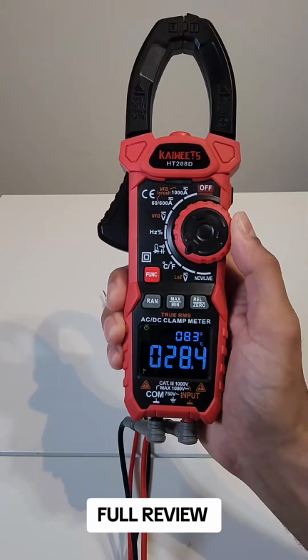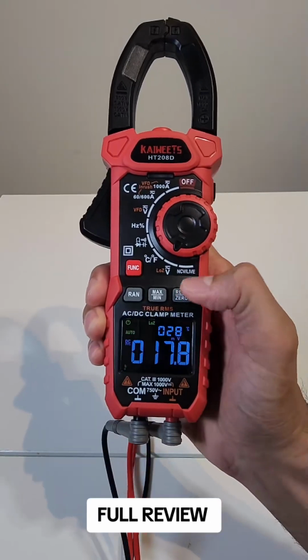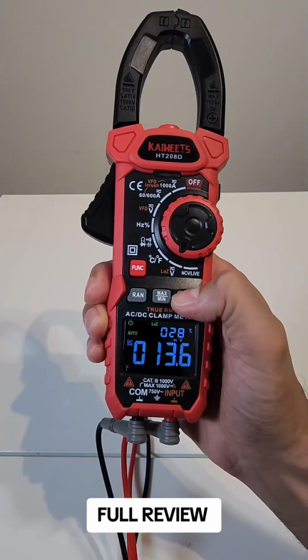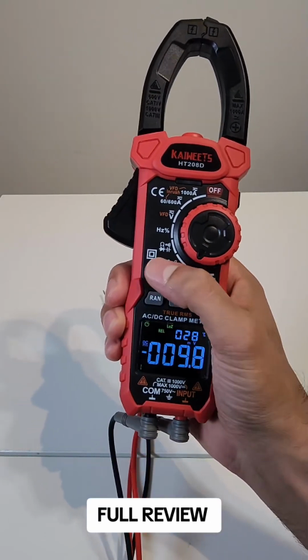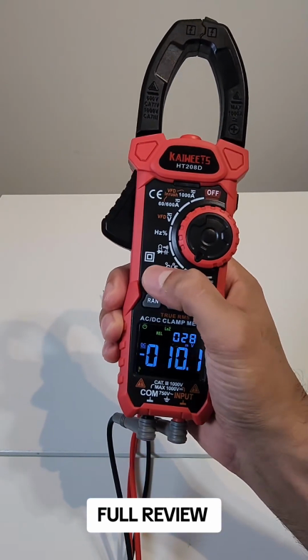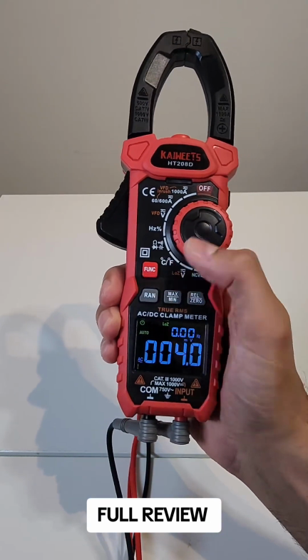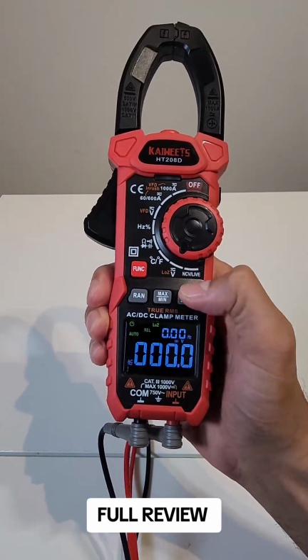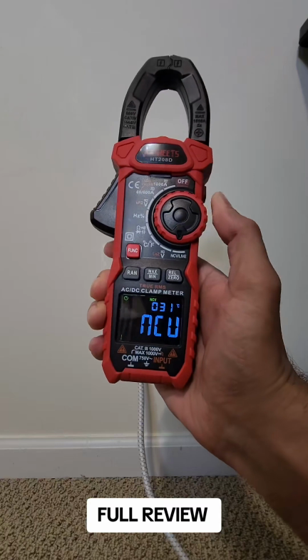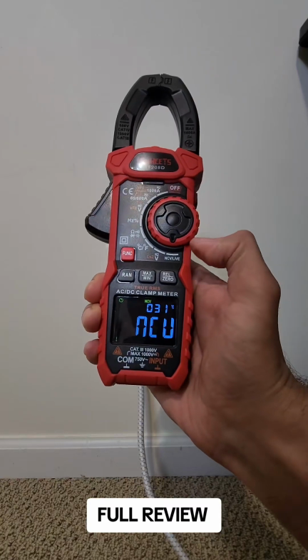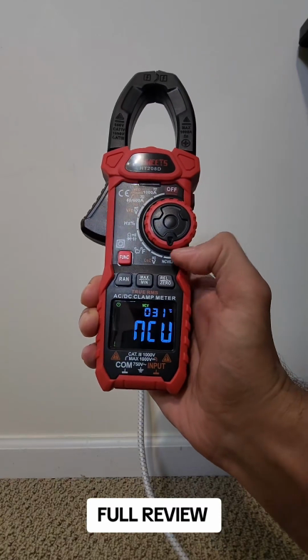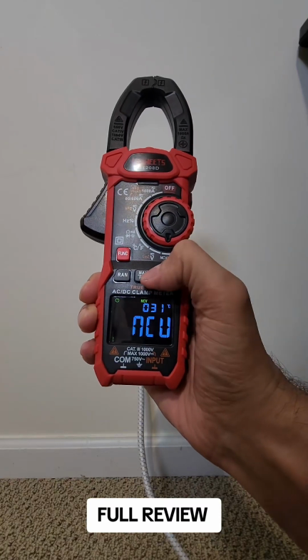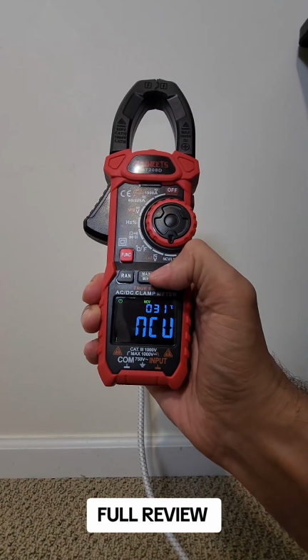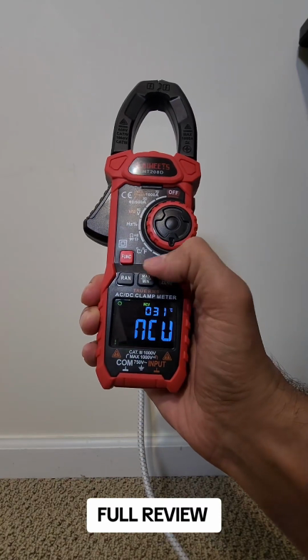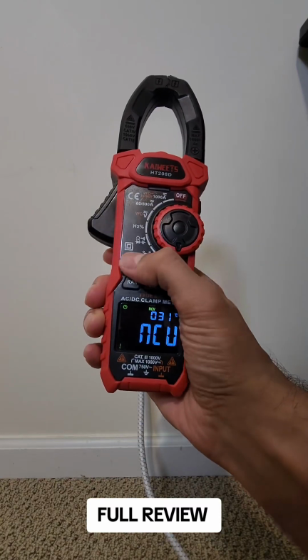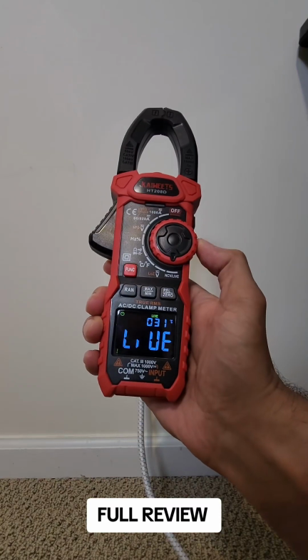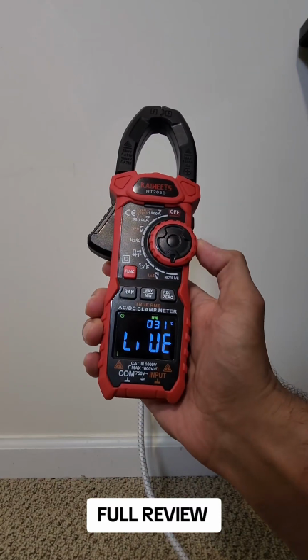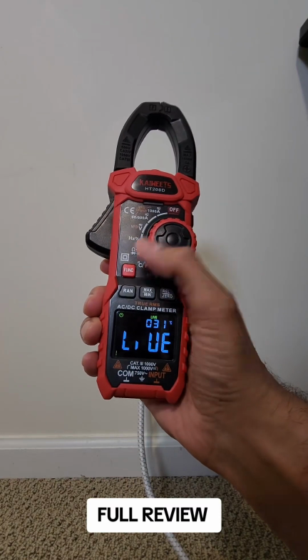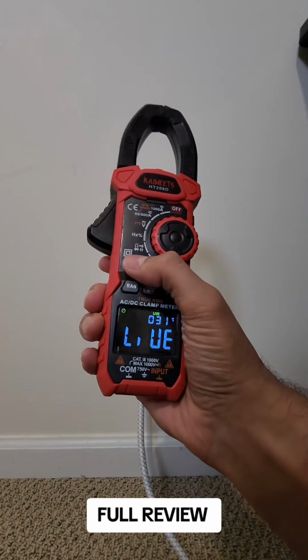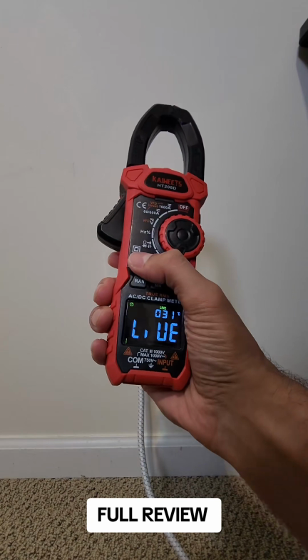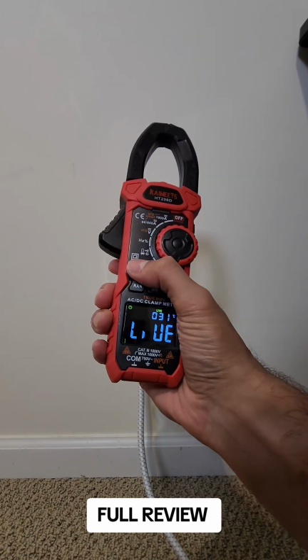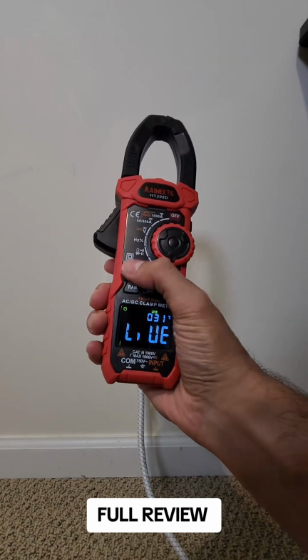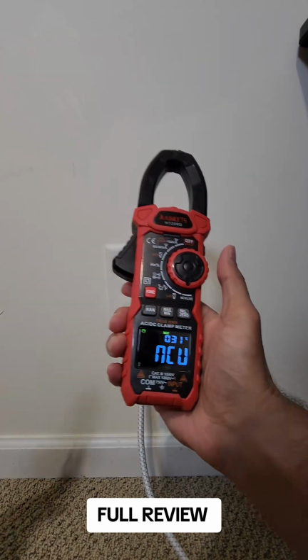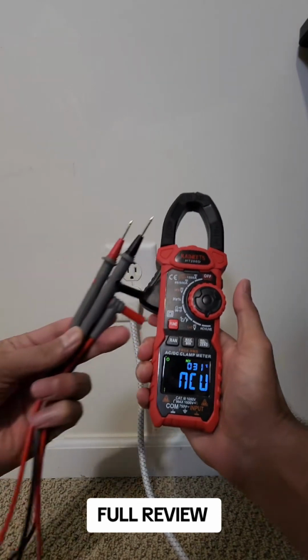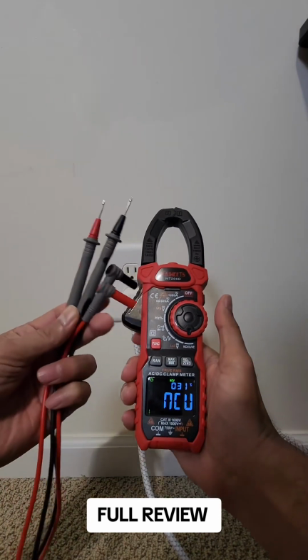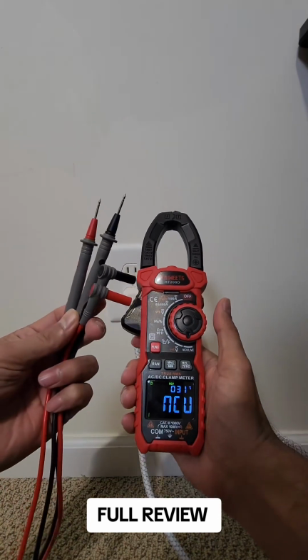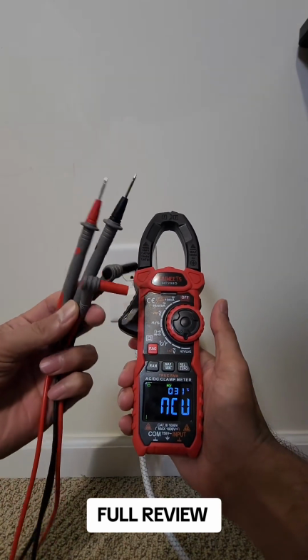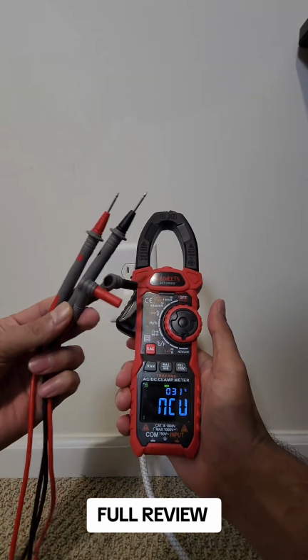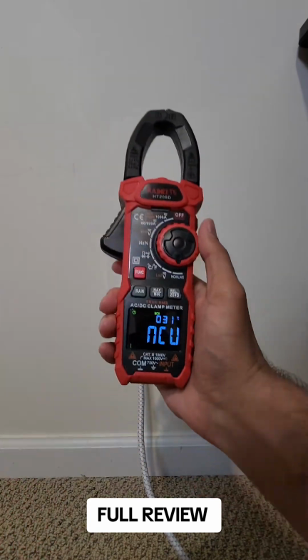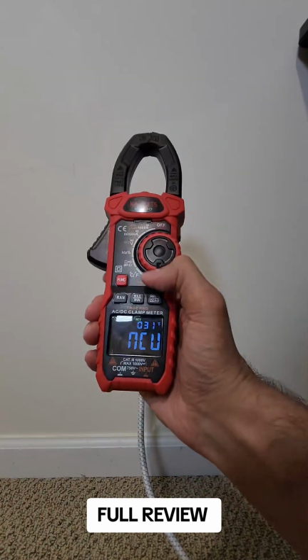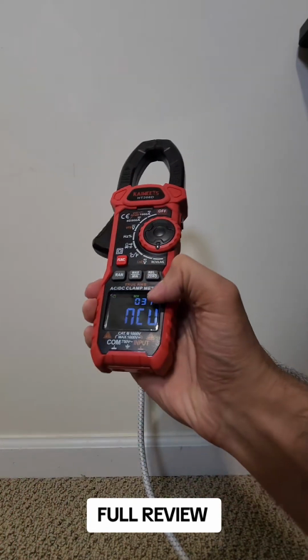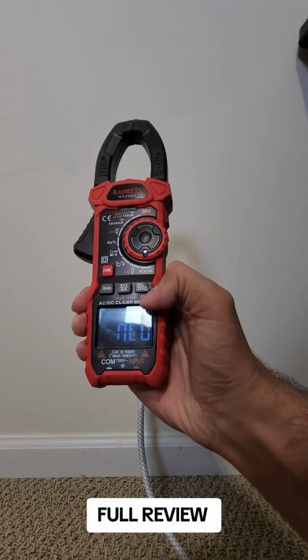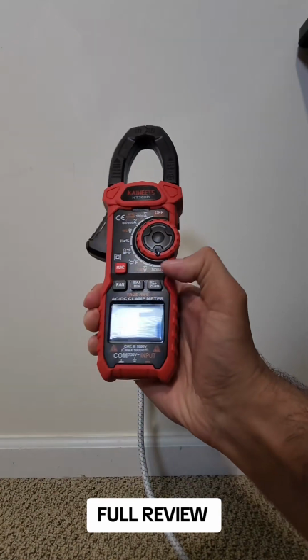The LoZ is for low voltages. This function has no-contact voltage detection and also live line detection. First let's check the no-contact. For that you take the probe off, and then put it on NCV.